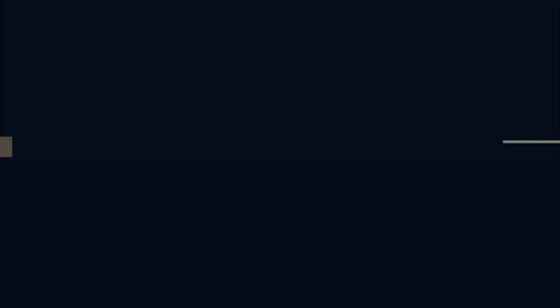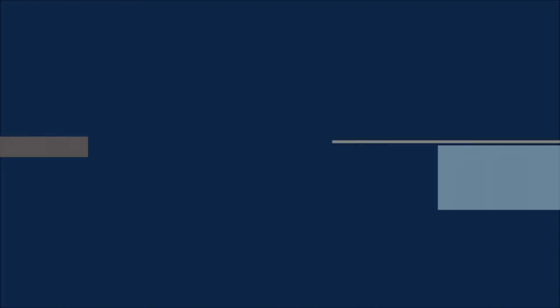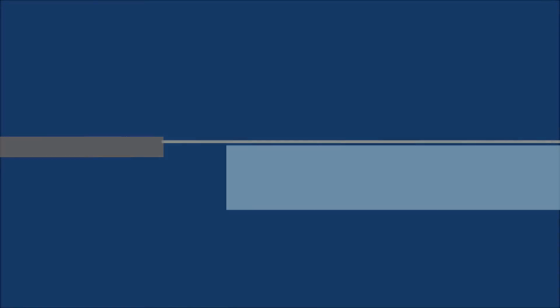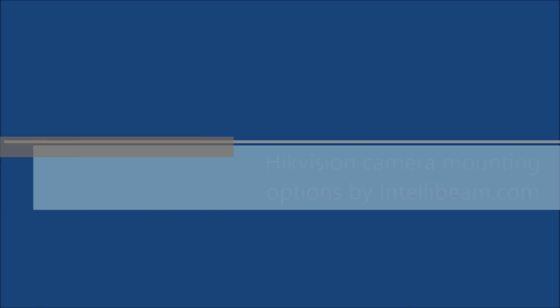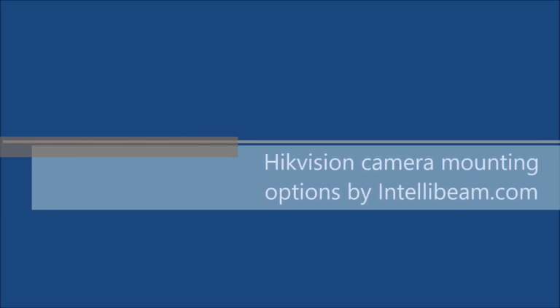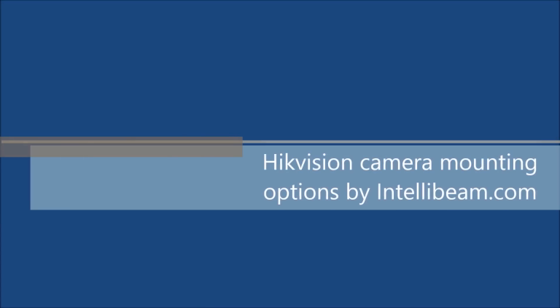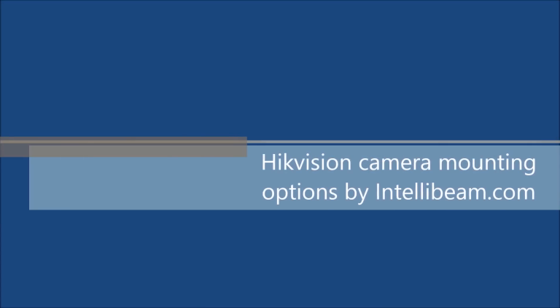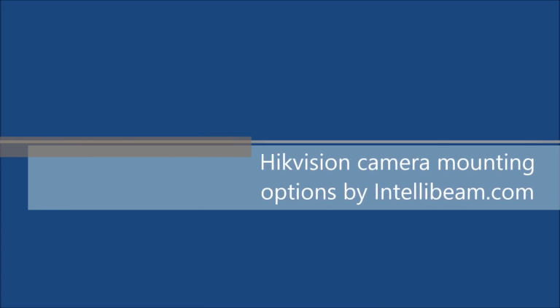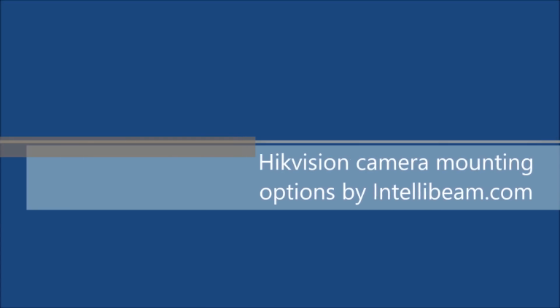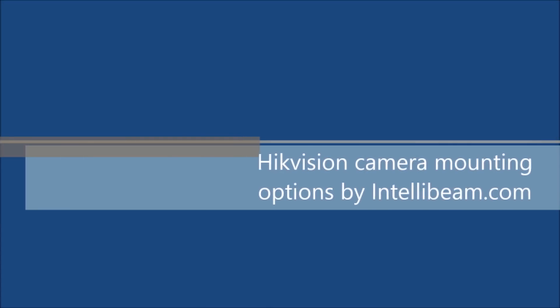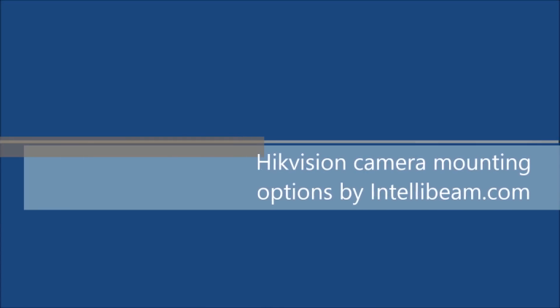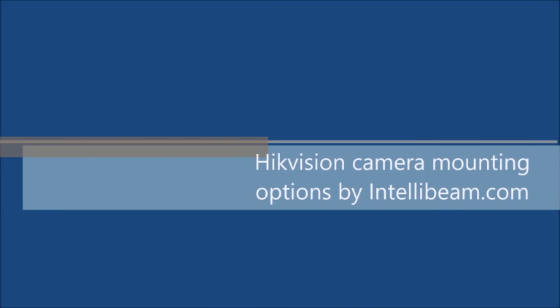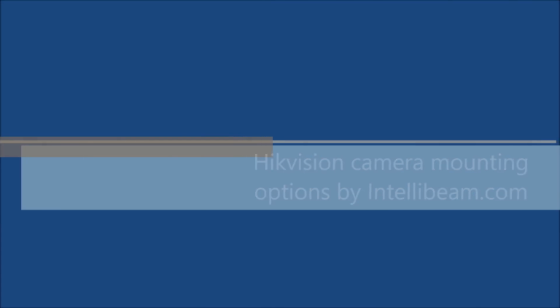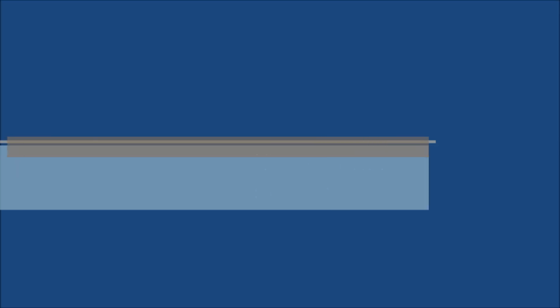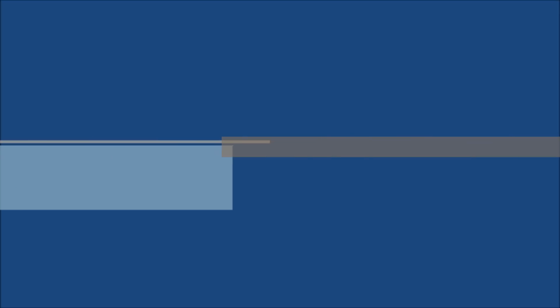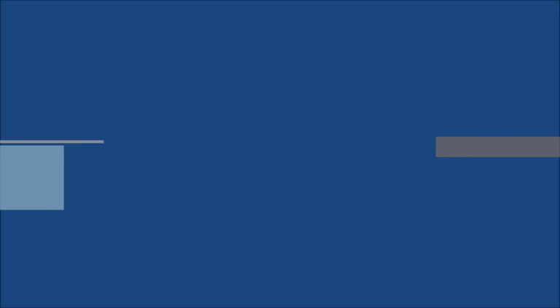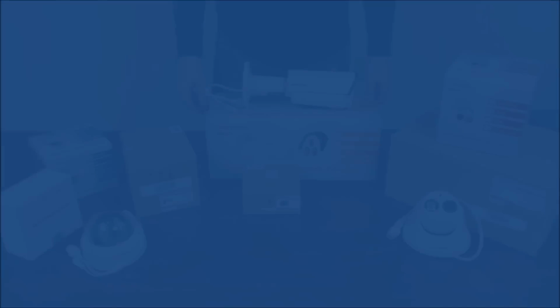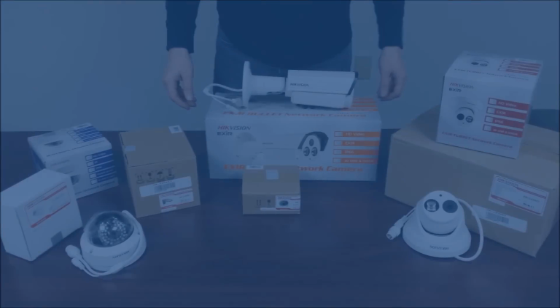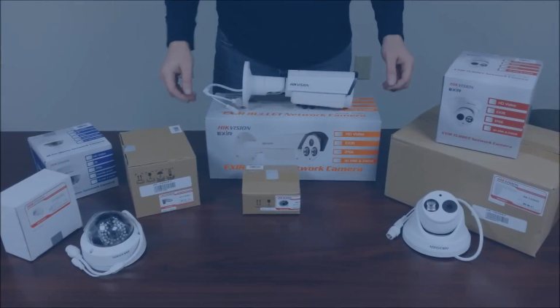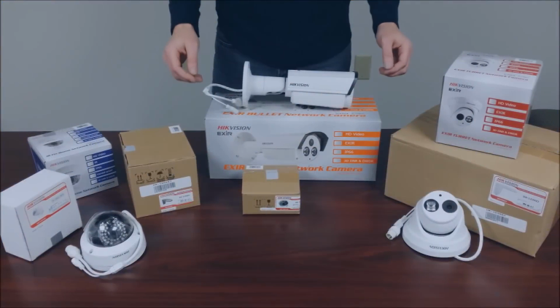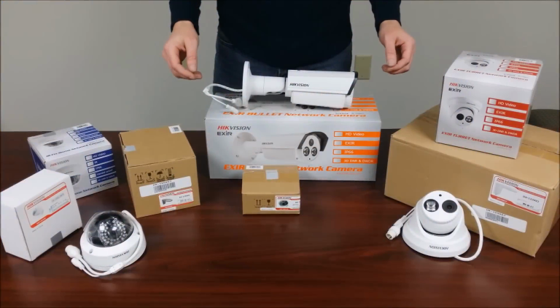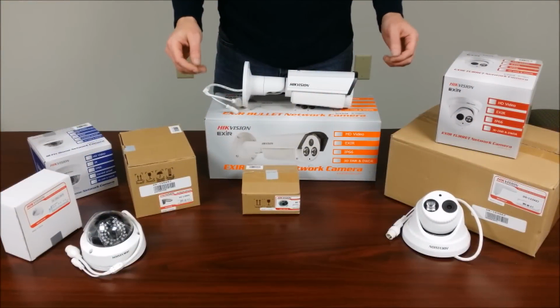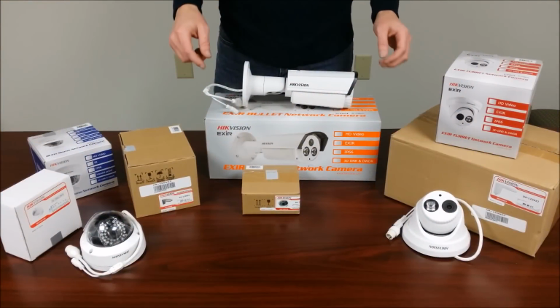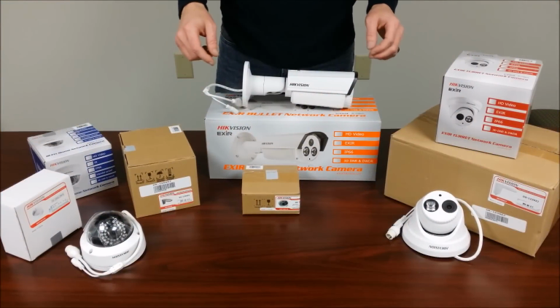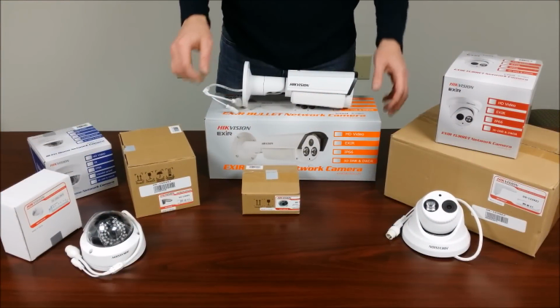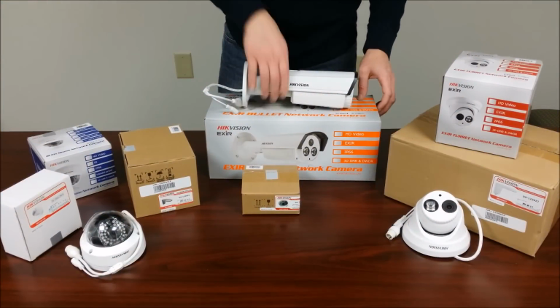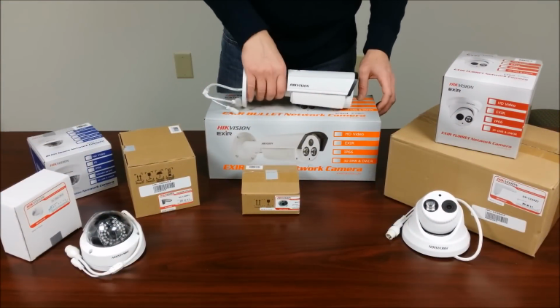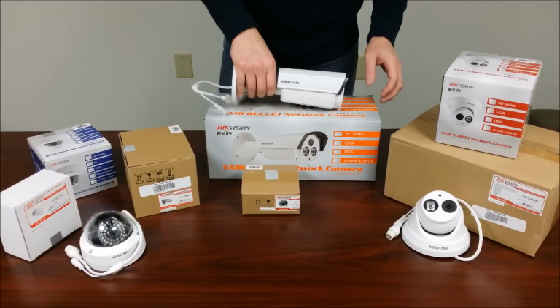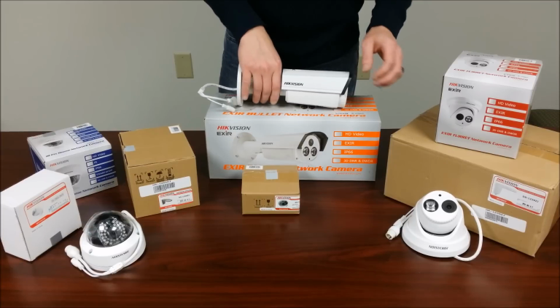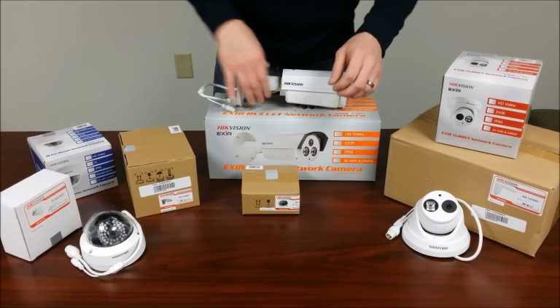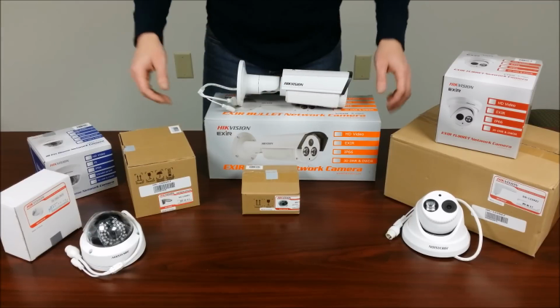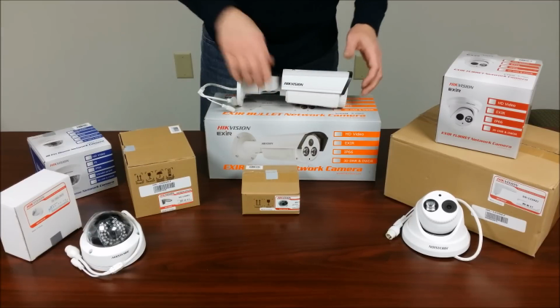Stay tuned for installation photos at the conclusion of this video. This is the IntelliBeam unboxing for the various mounts in Hikvision's latest line of cameras.